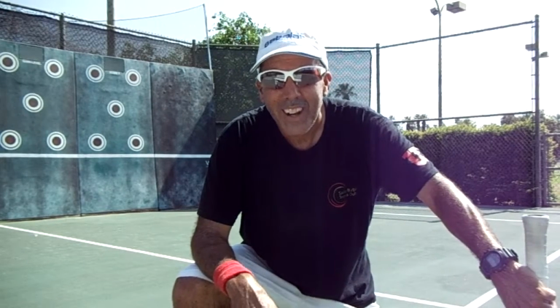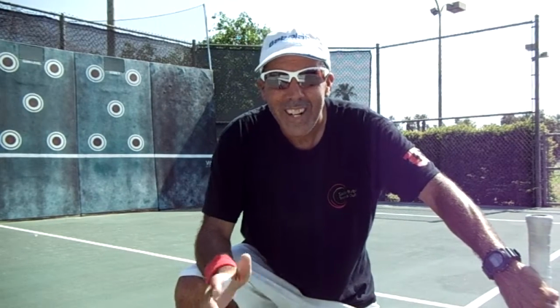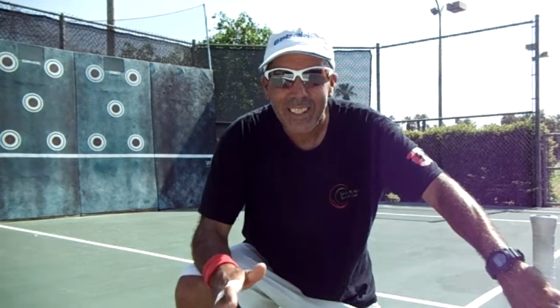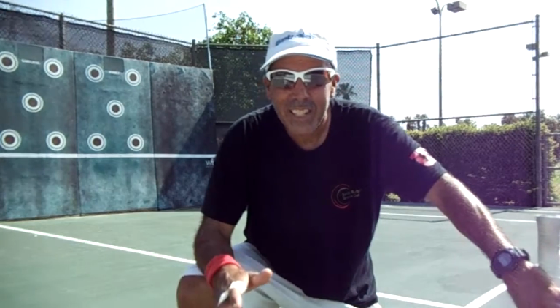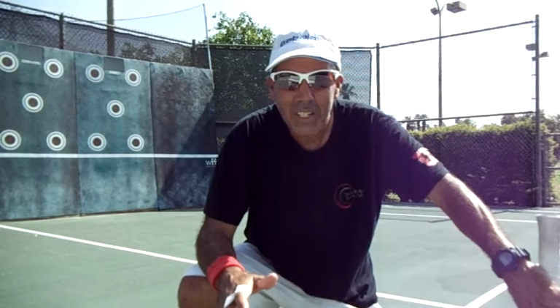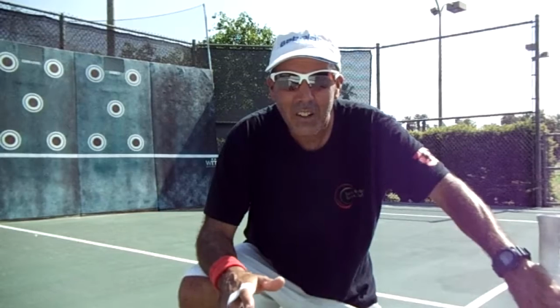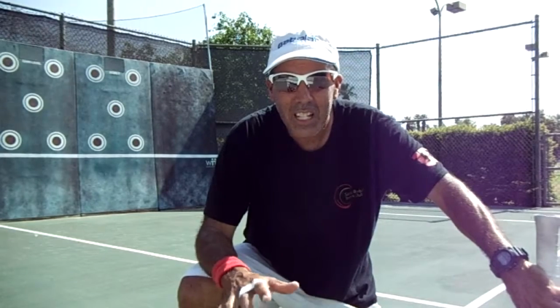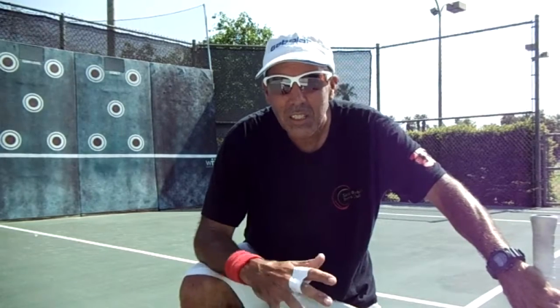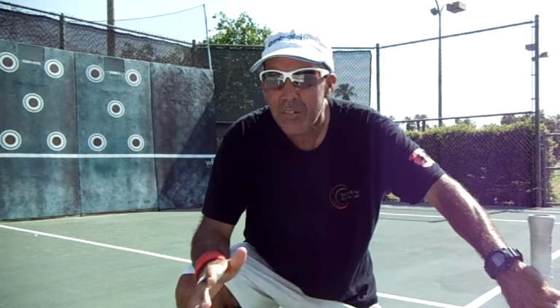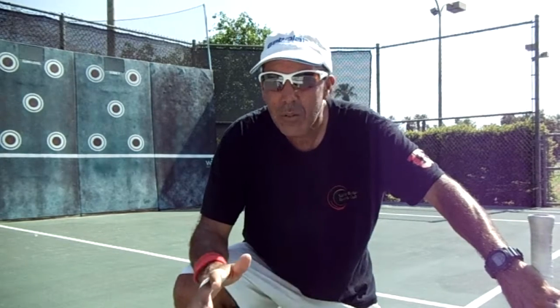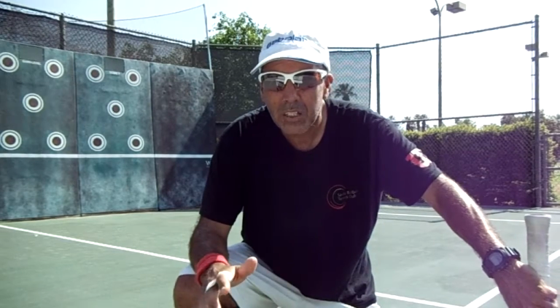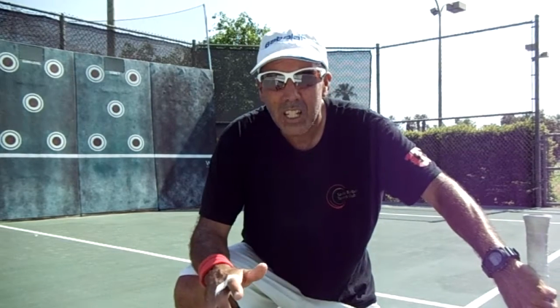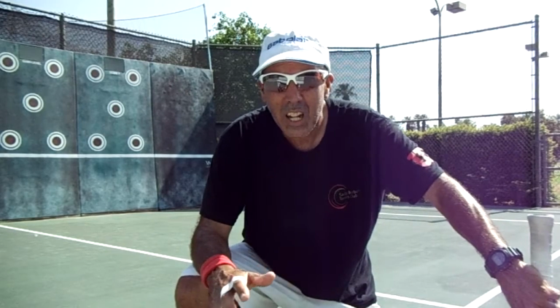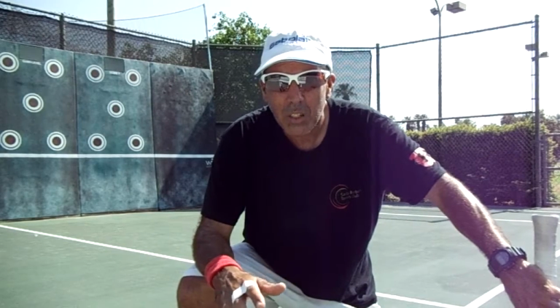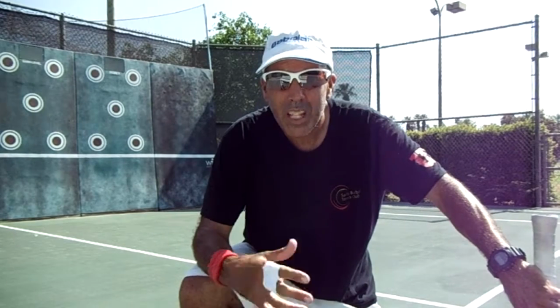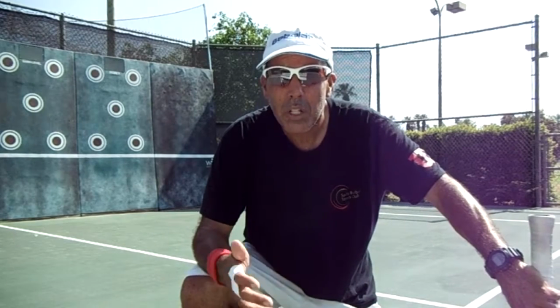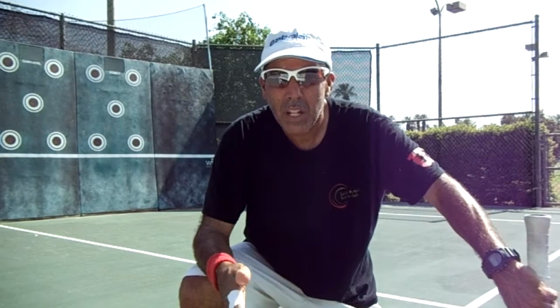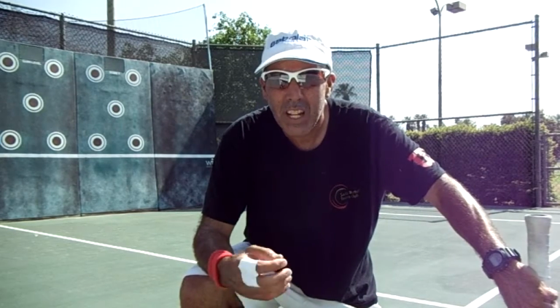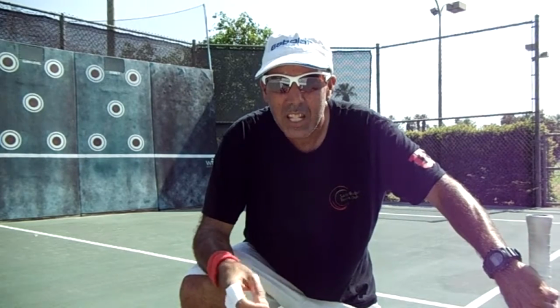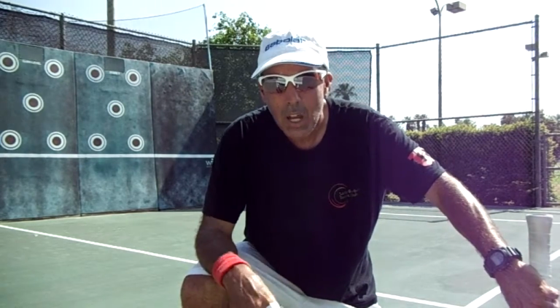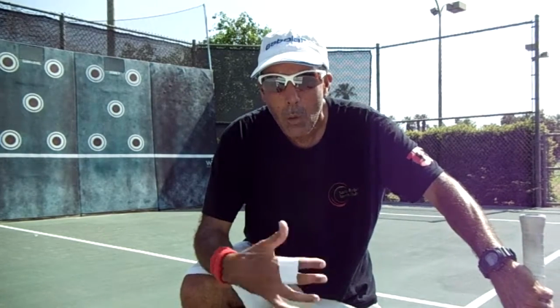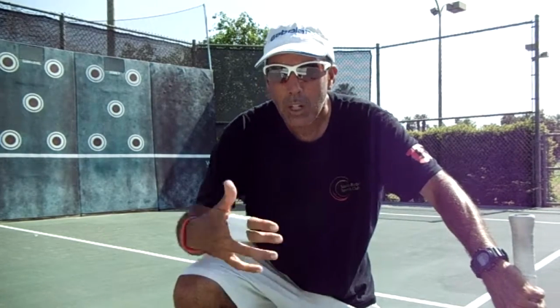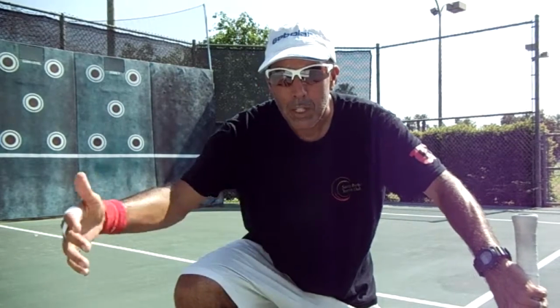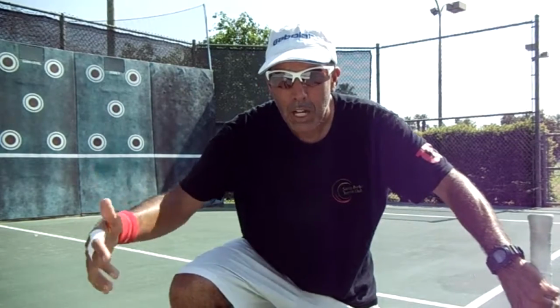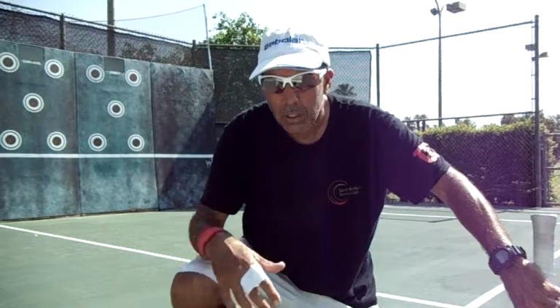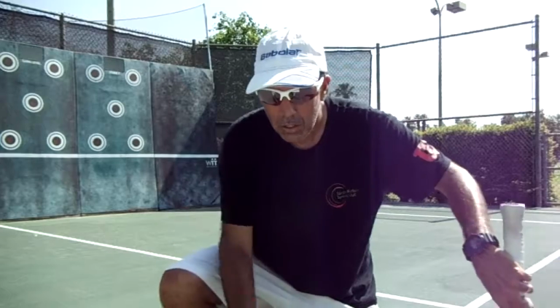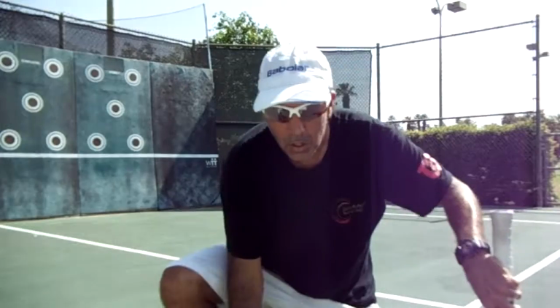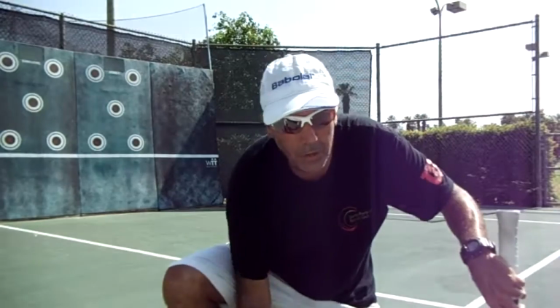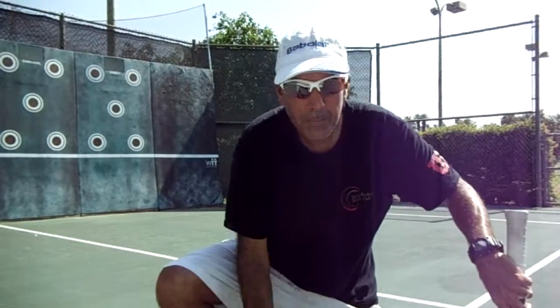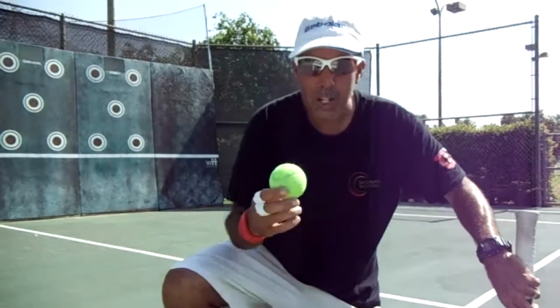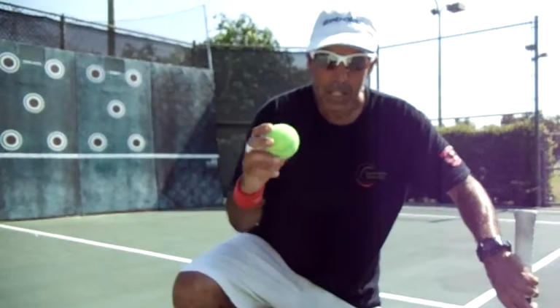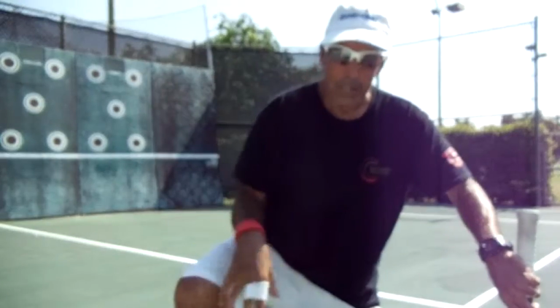Alright, here we go. Let's hit a few balls on the wall, so that way you have an idea of what you are going to be doing out there on your own.